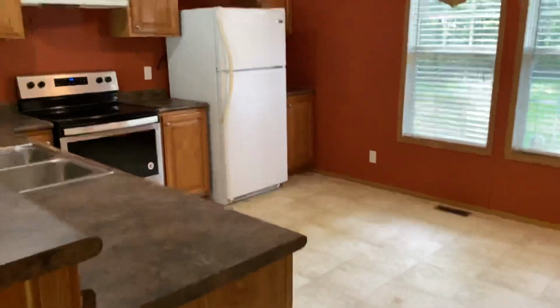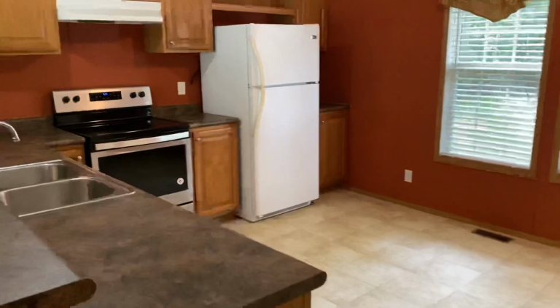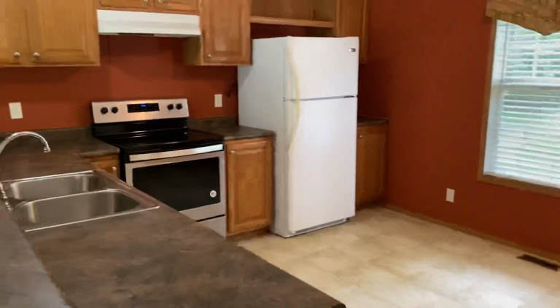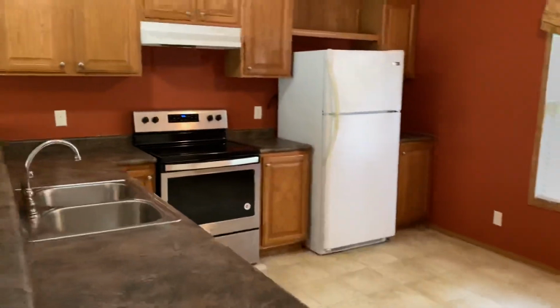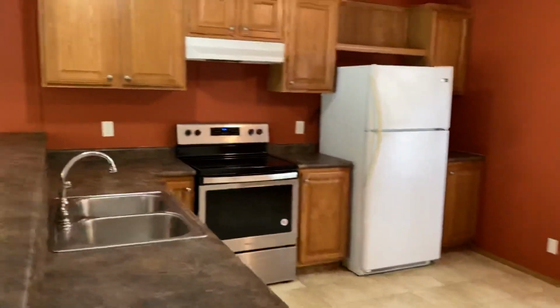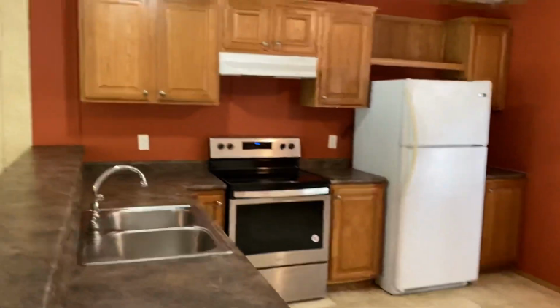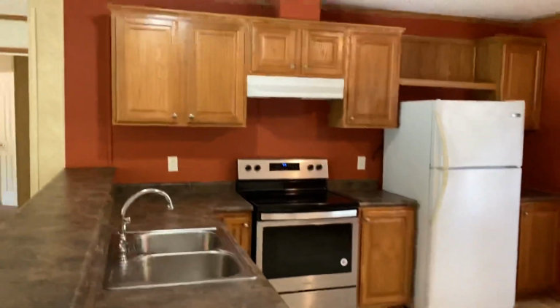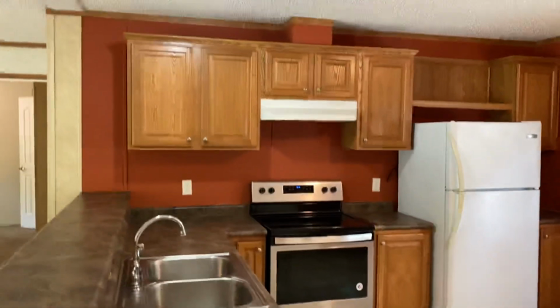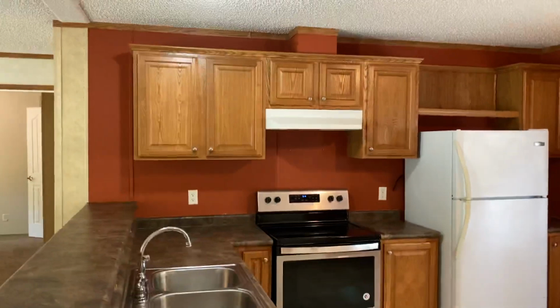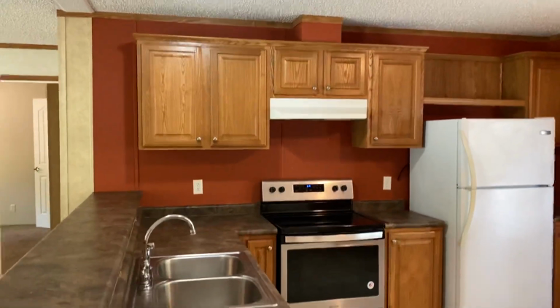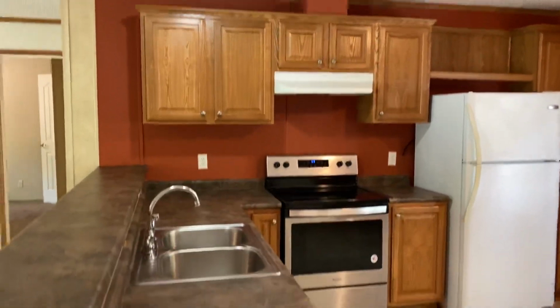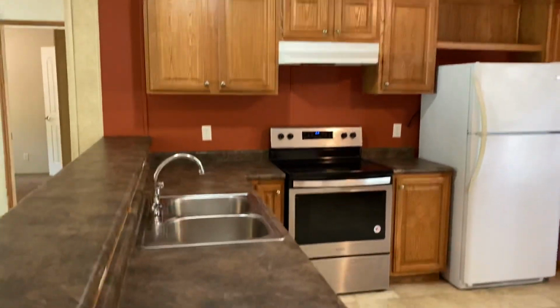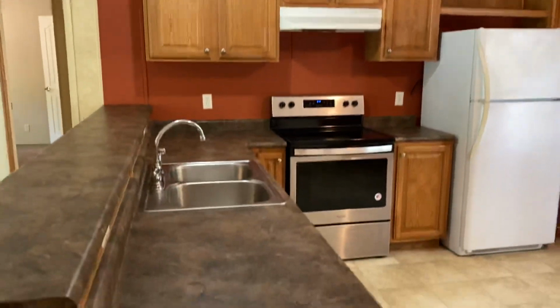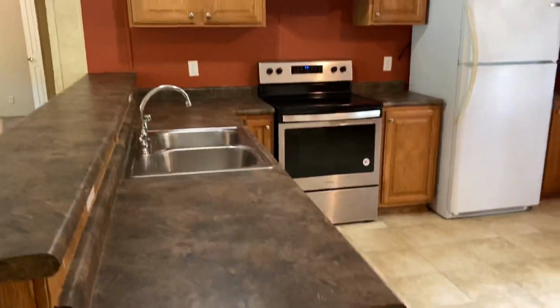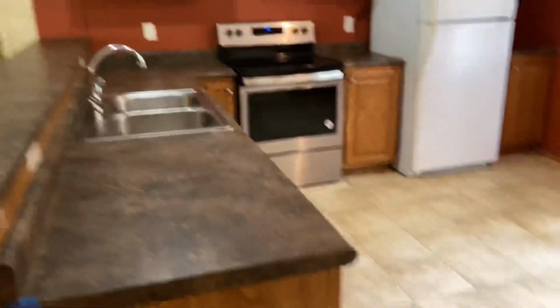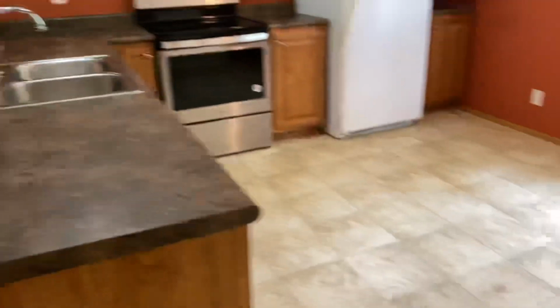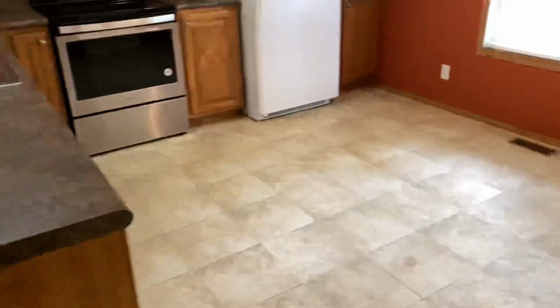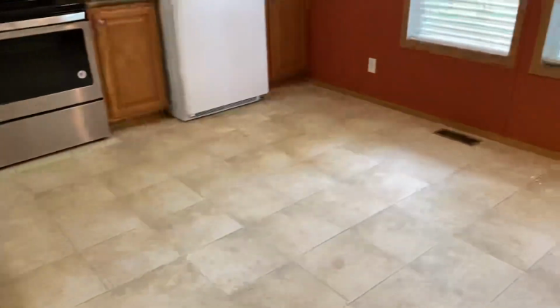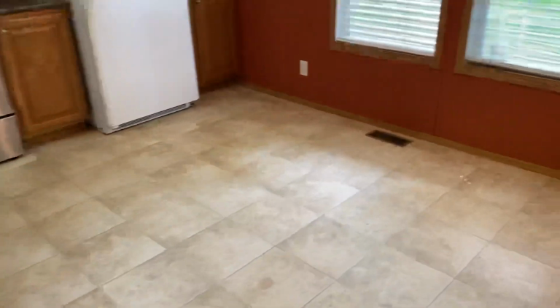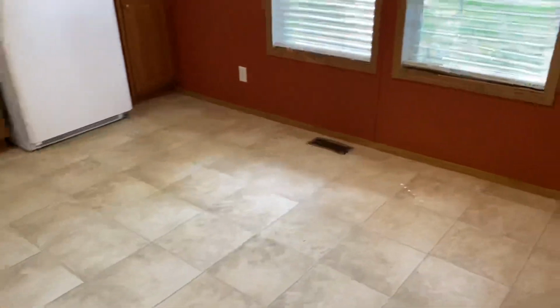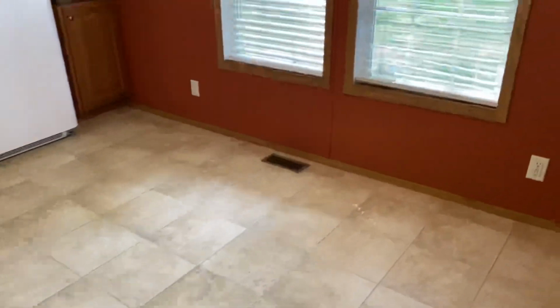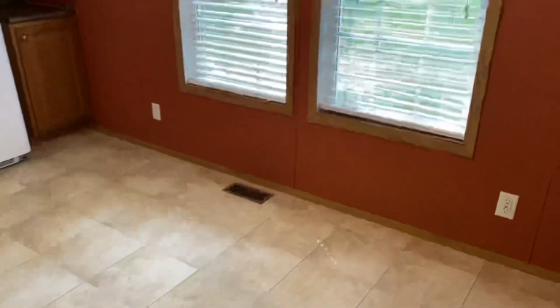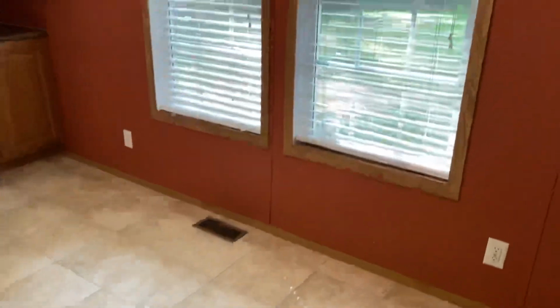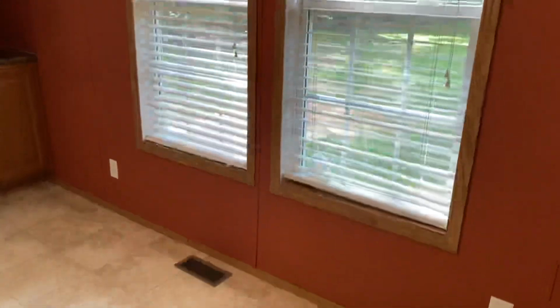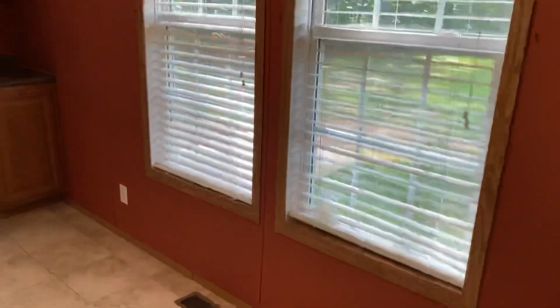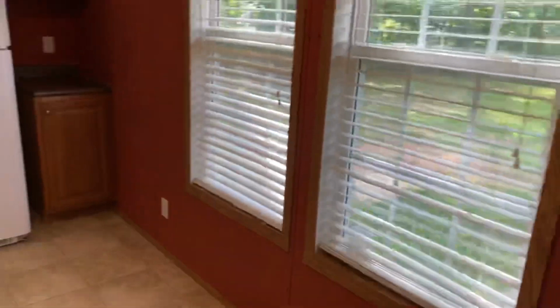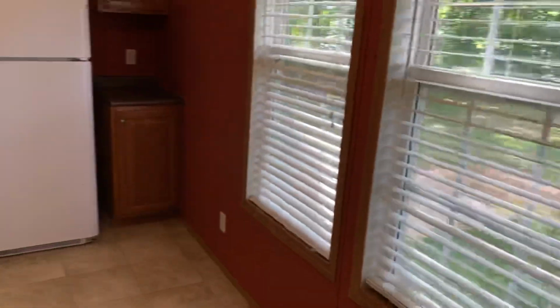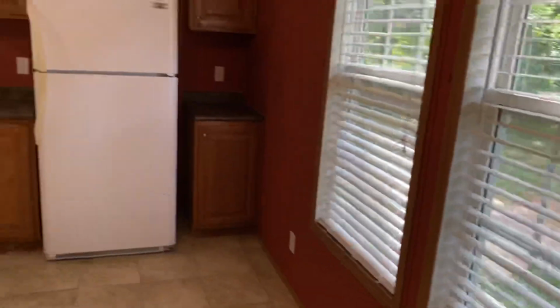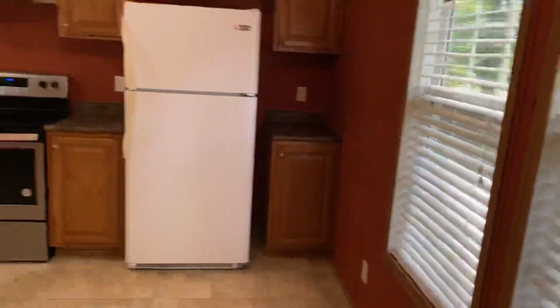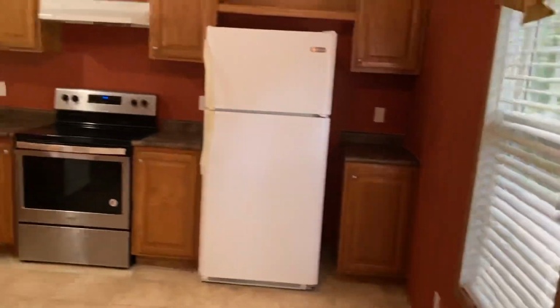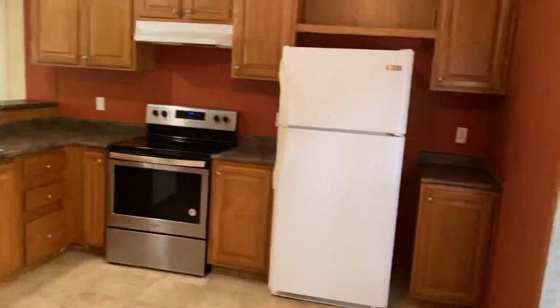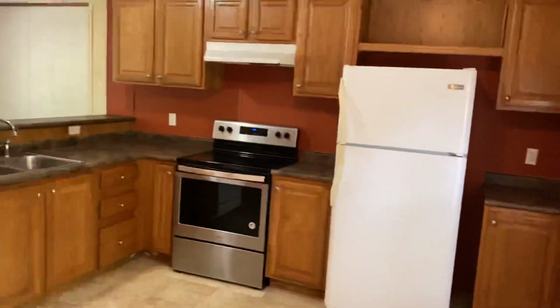Here is the kitchen — very spacious kitchen as well, open concept, which is nice.